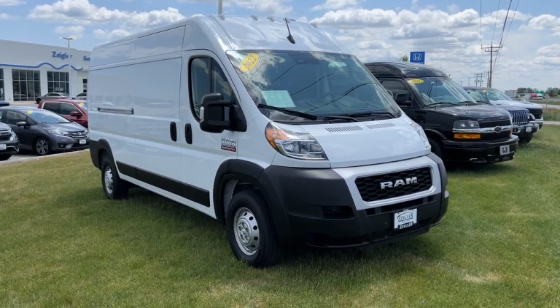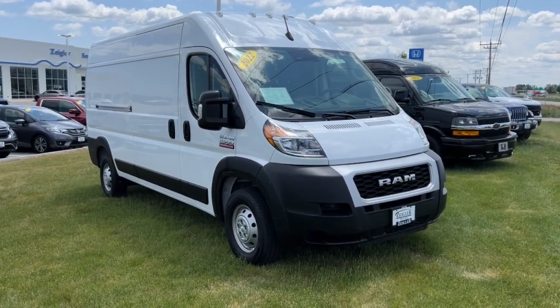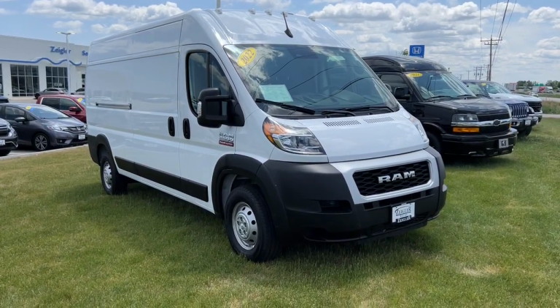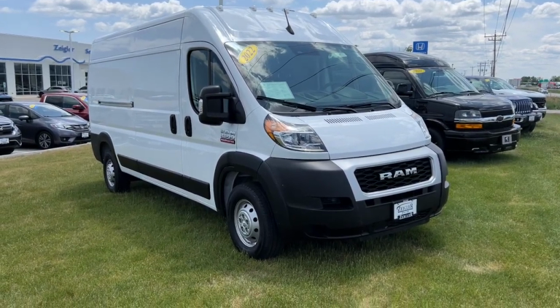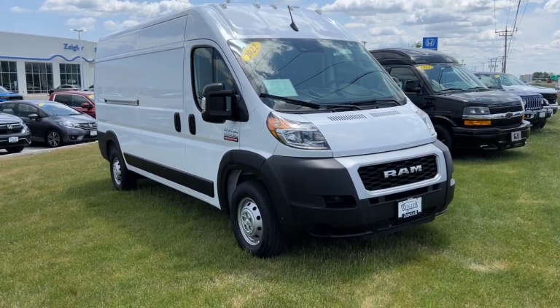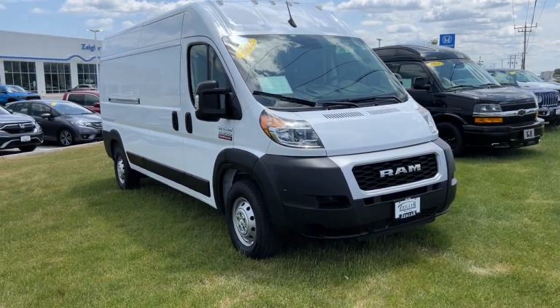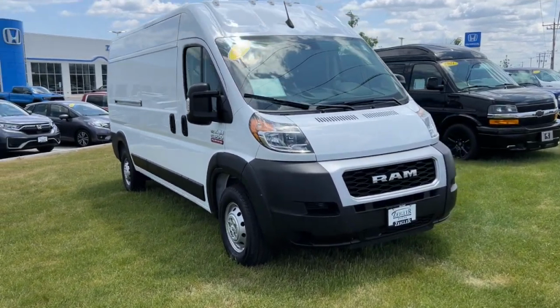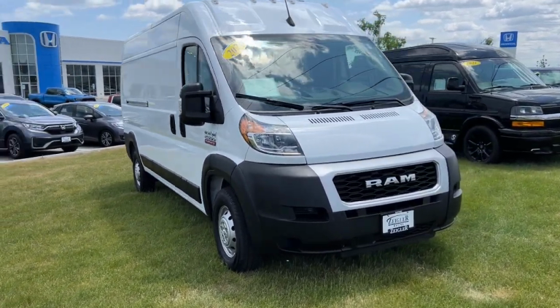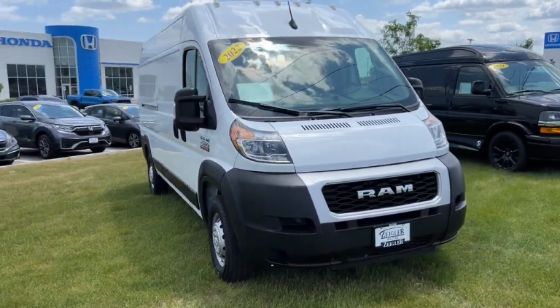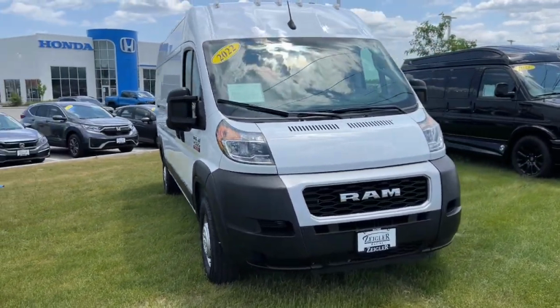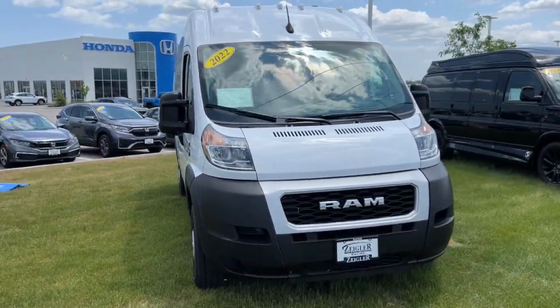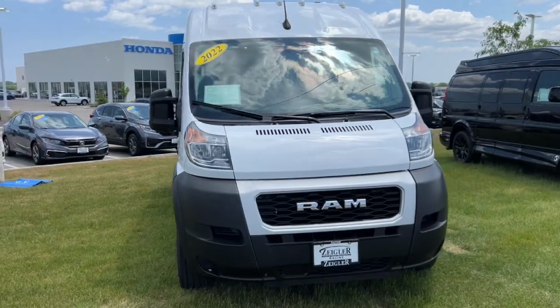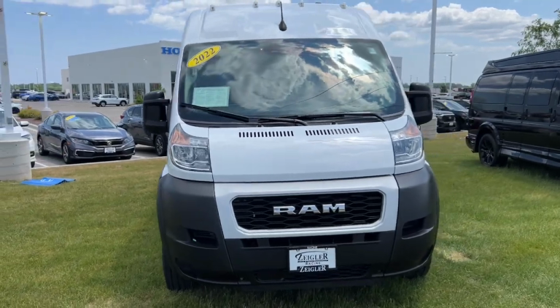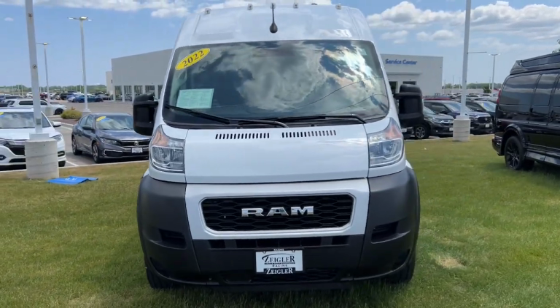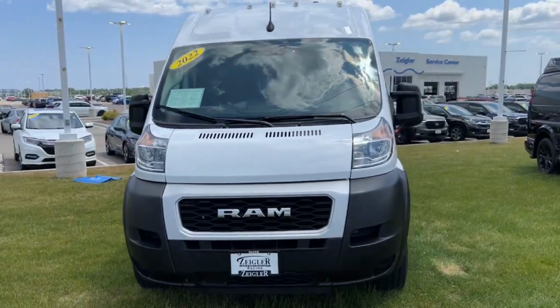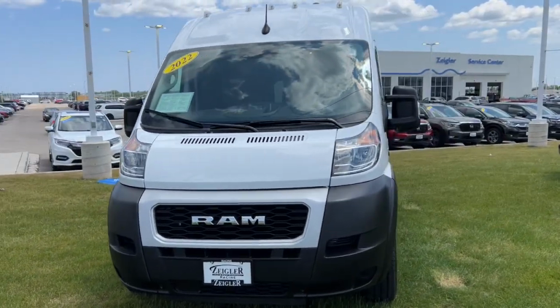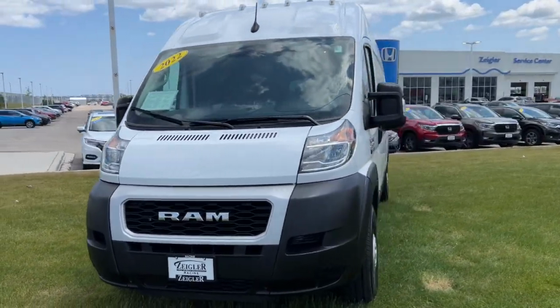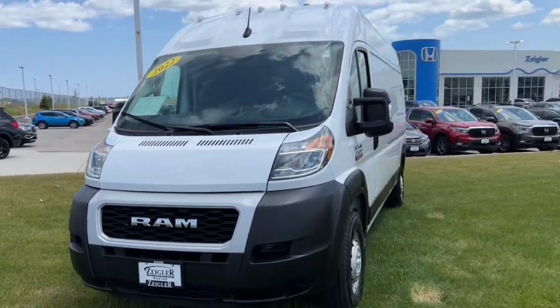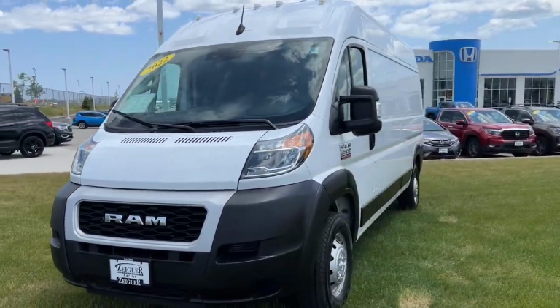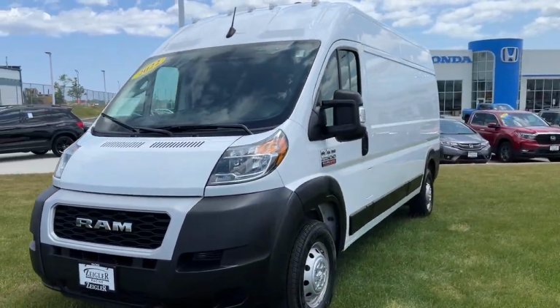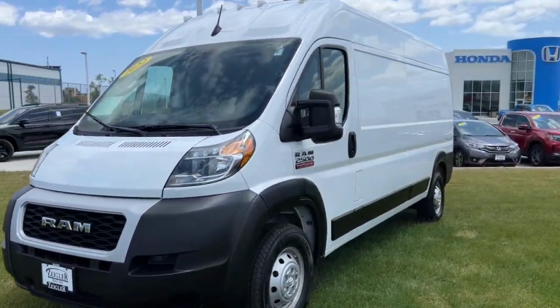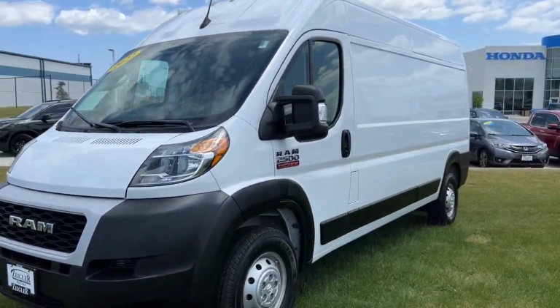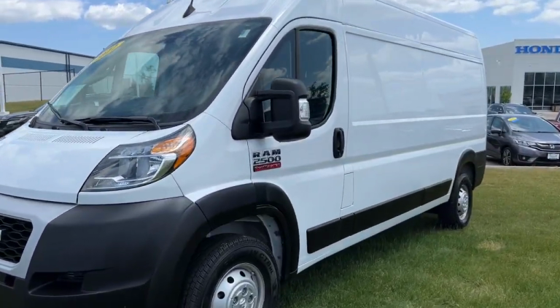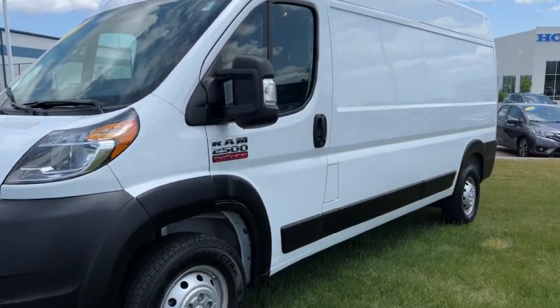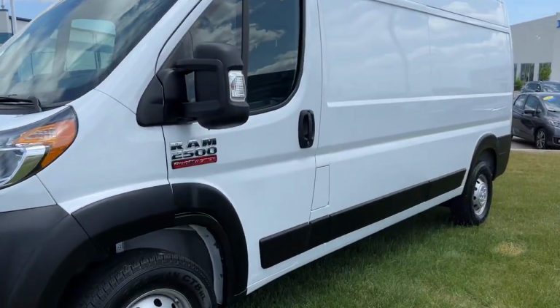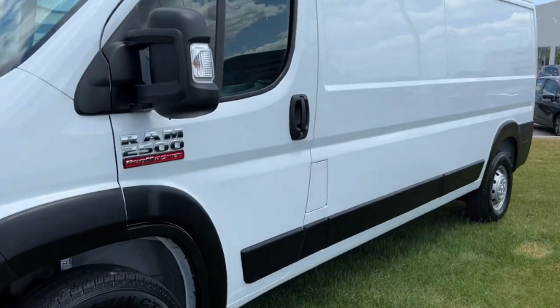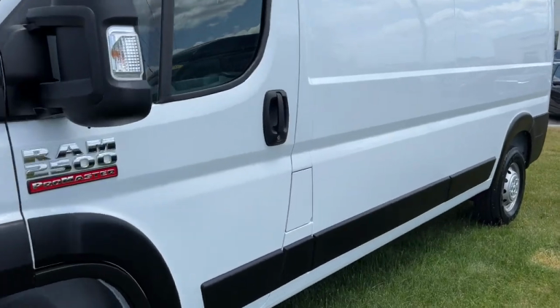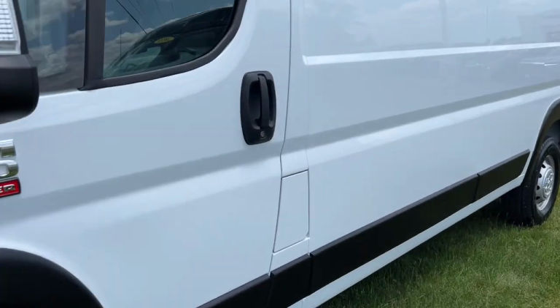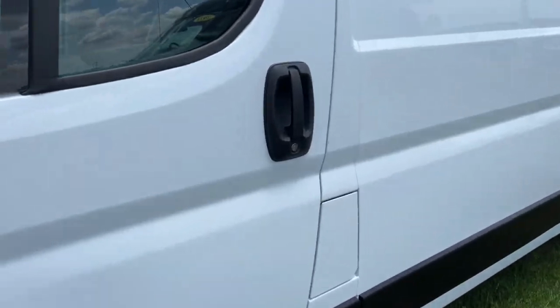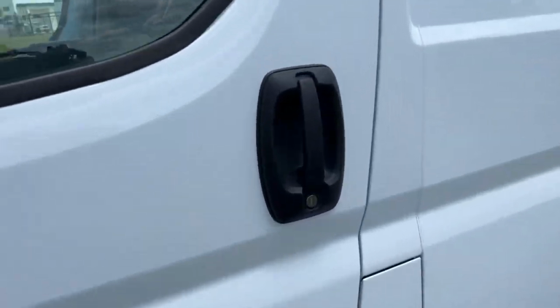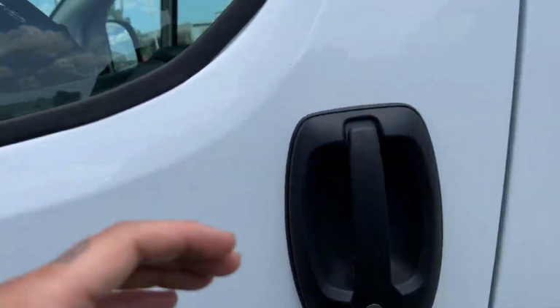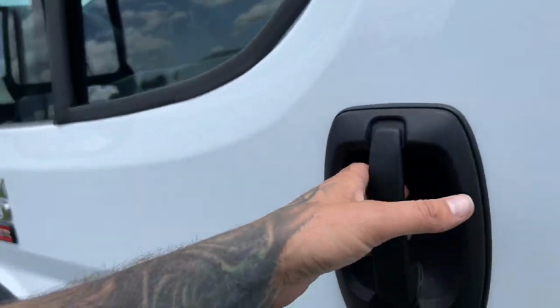Here we have a 2022 Ram 2500 cargo van. It's the ProMaster with the high roof, as you can see. Only 3,000 miles on it.